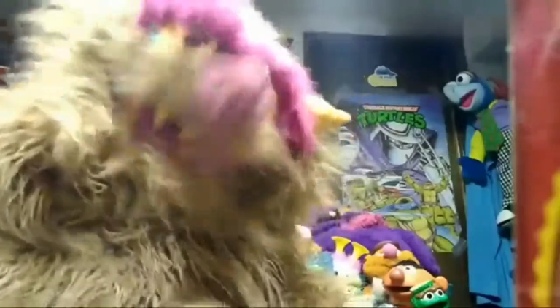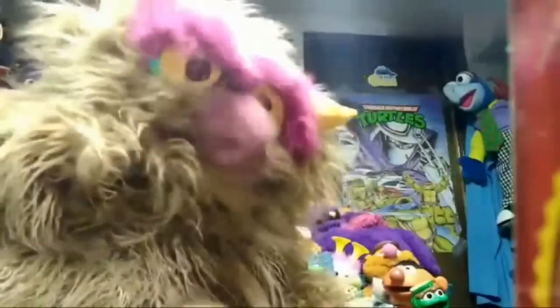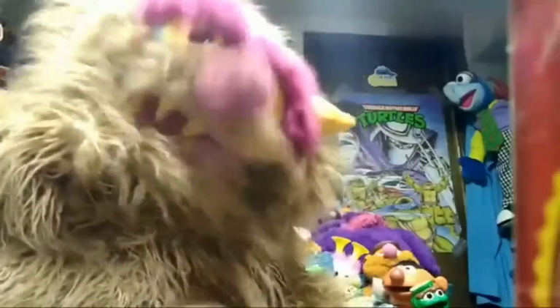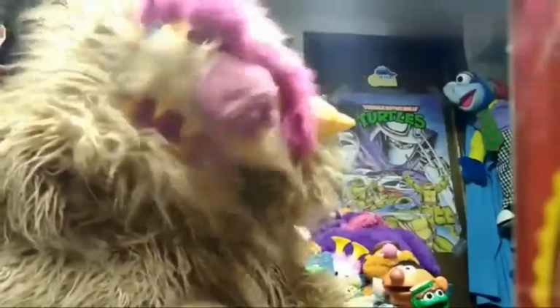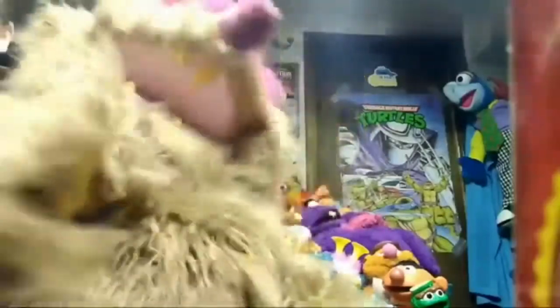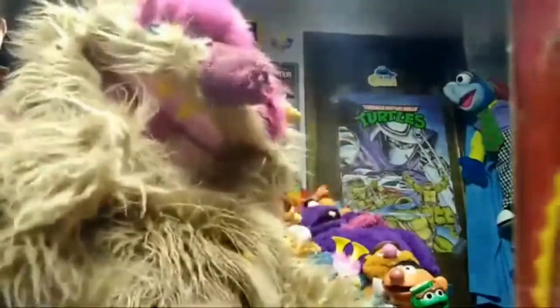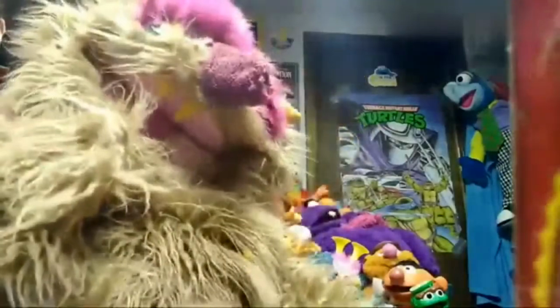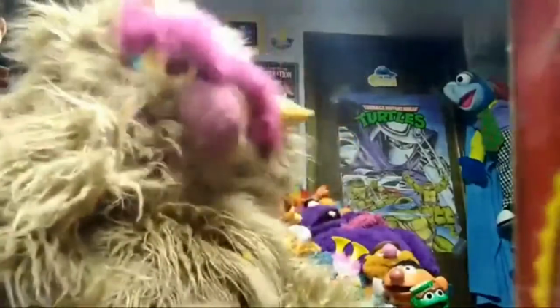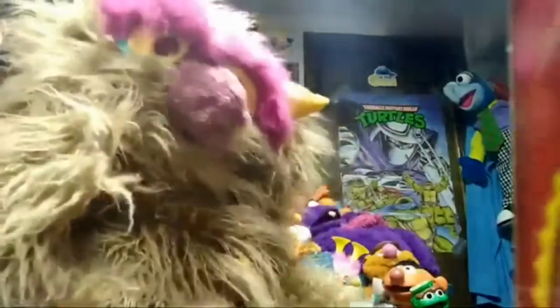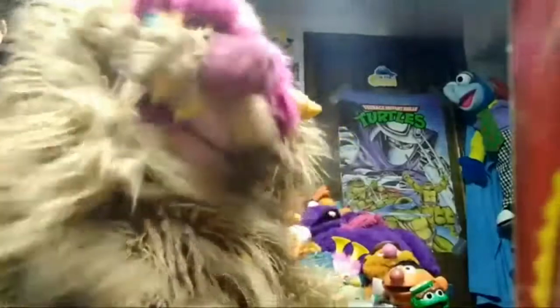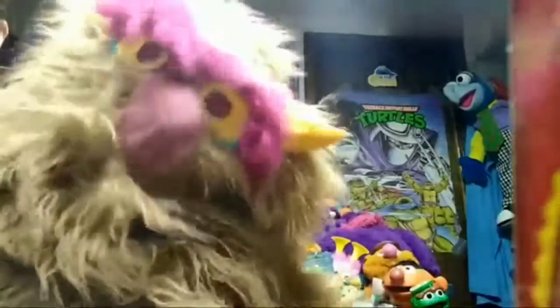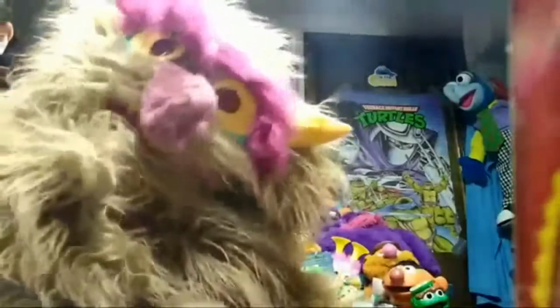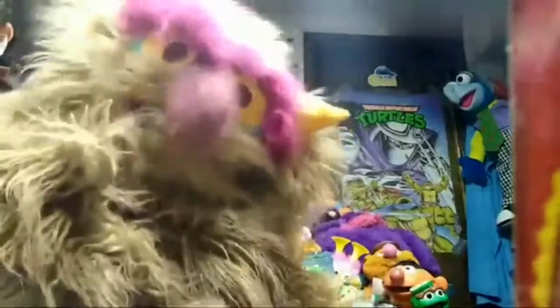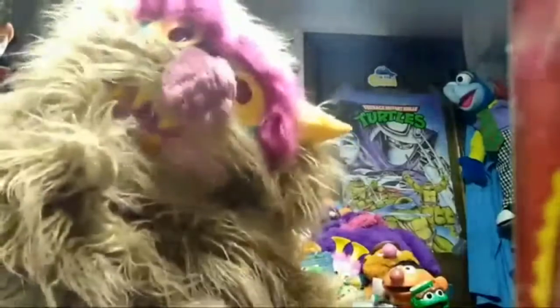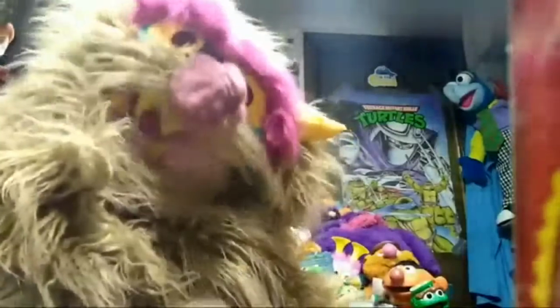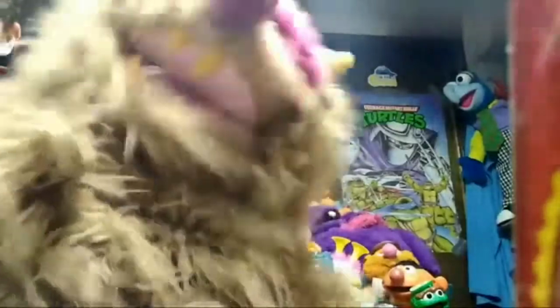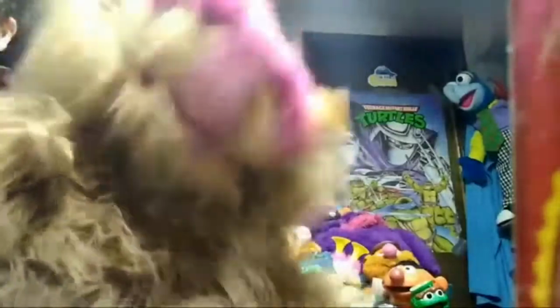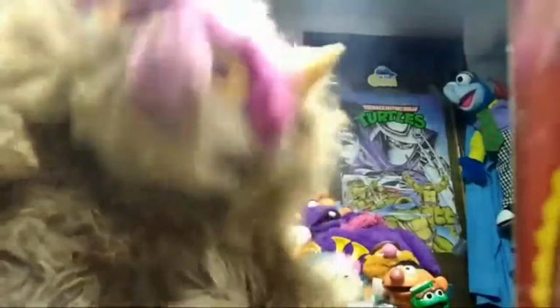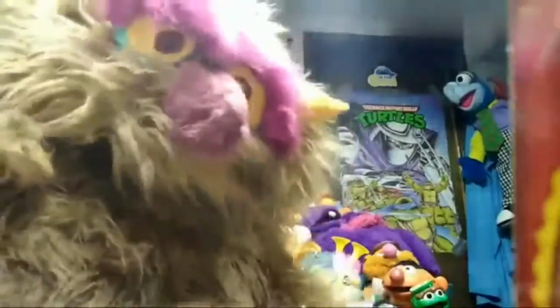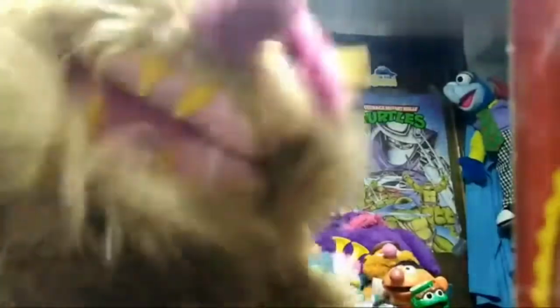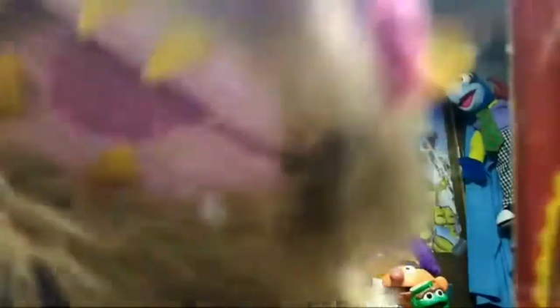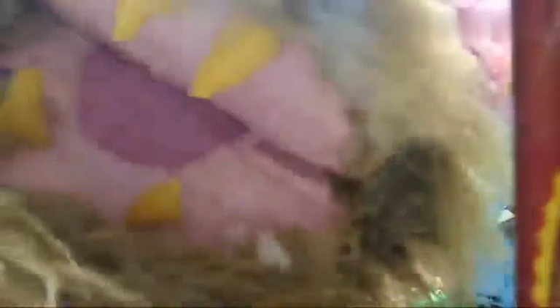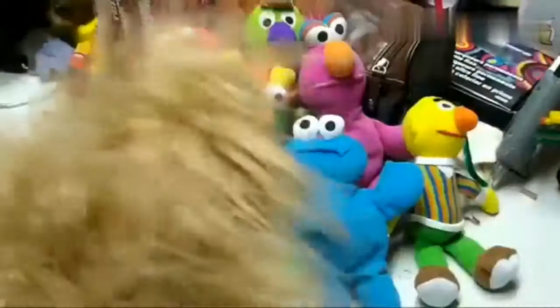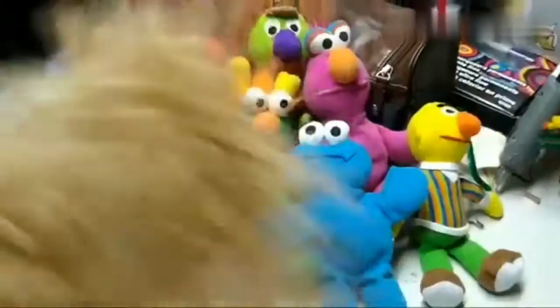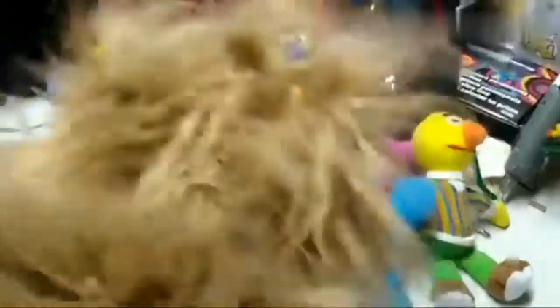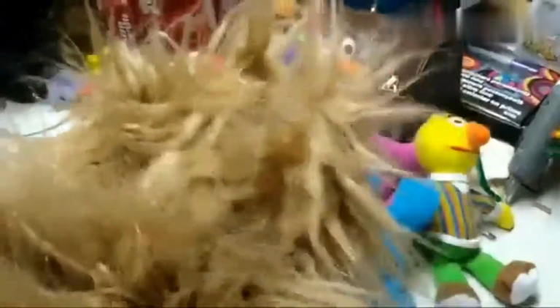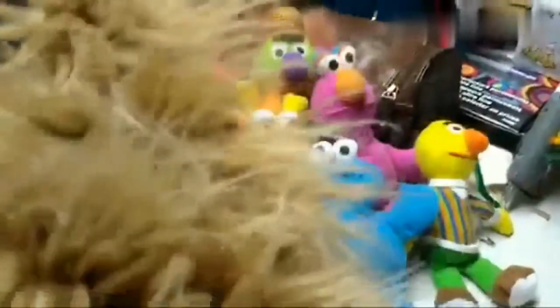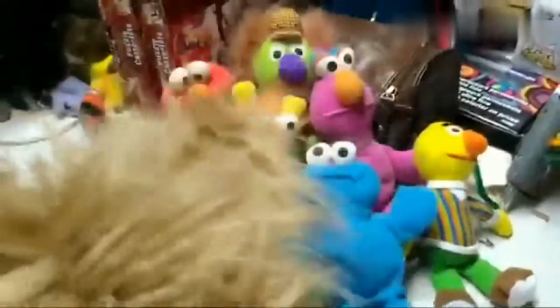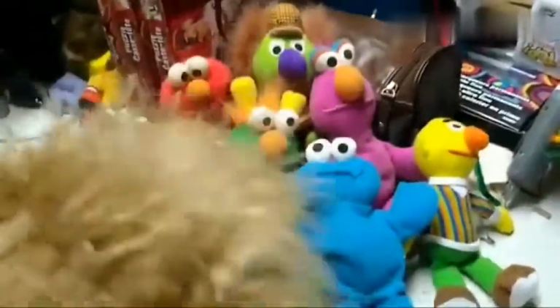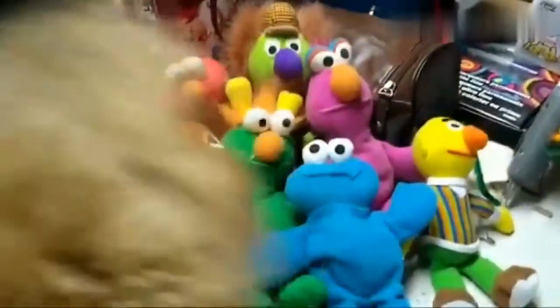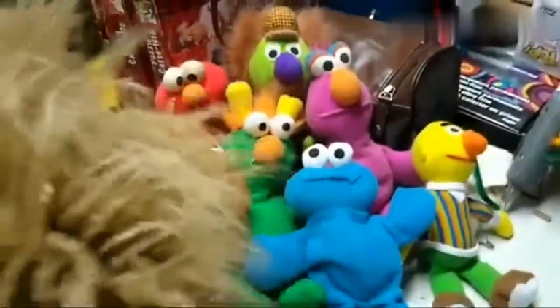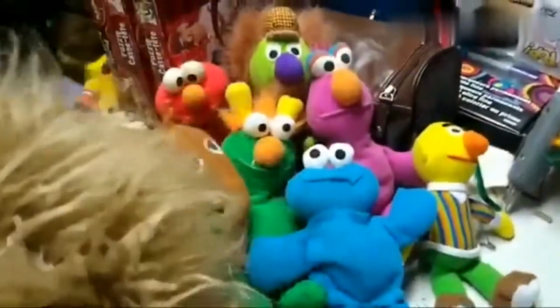I remember the first time I saw them, I was just like — because they're so cool. Alright, now let's get right on to it. This ain't the whole set; we only have seven of them.